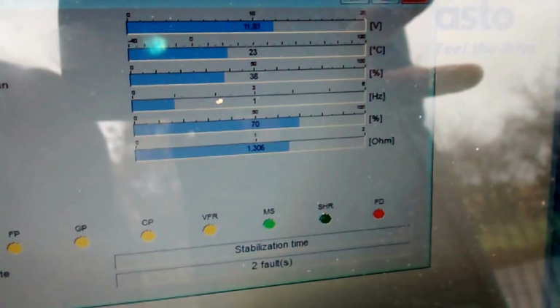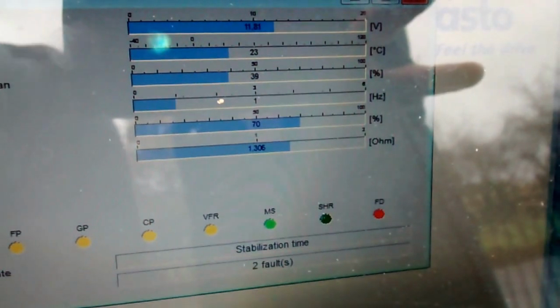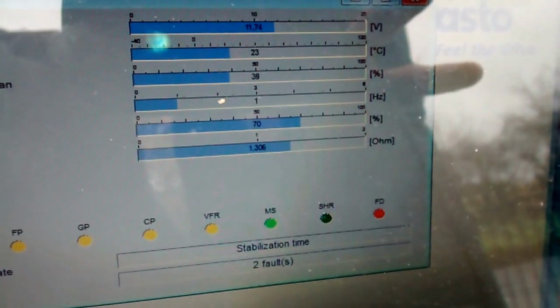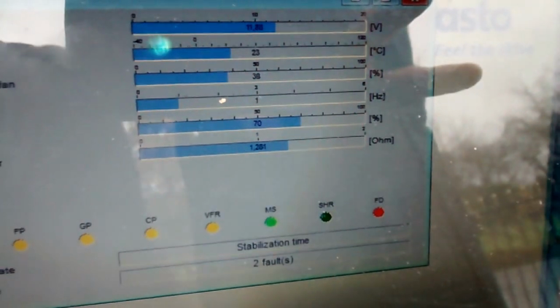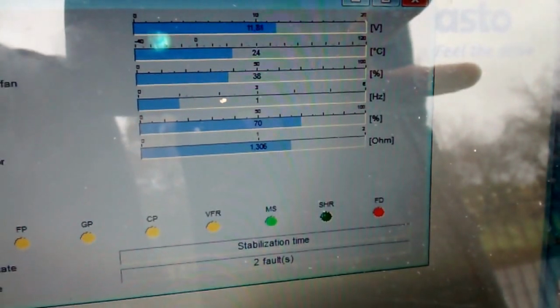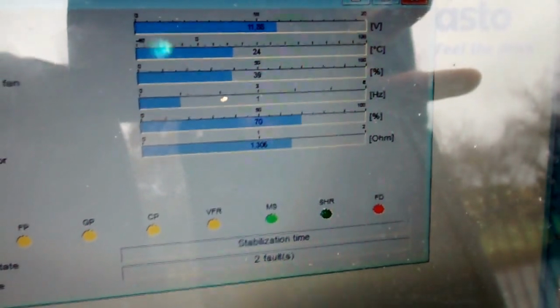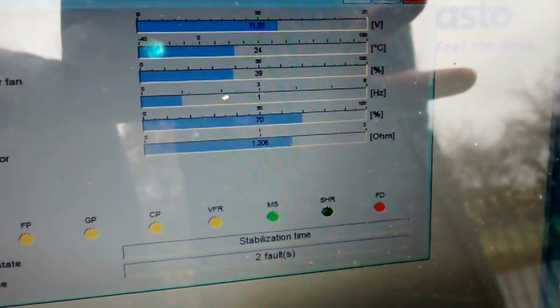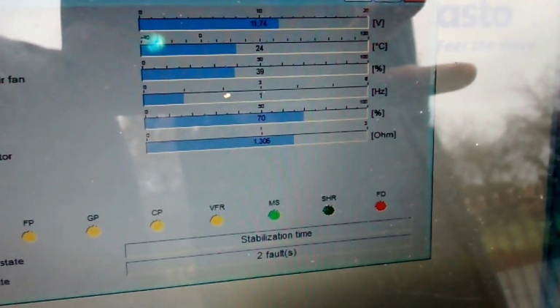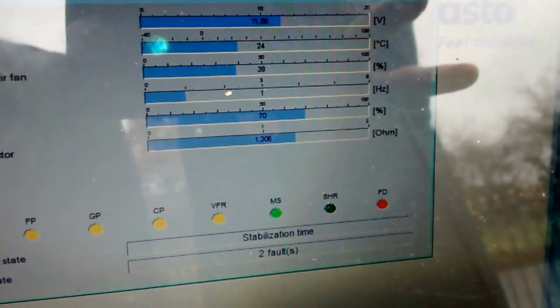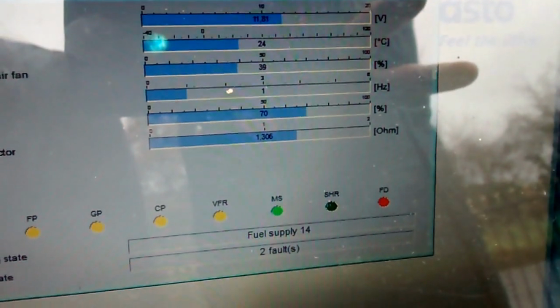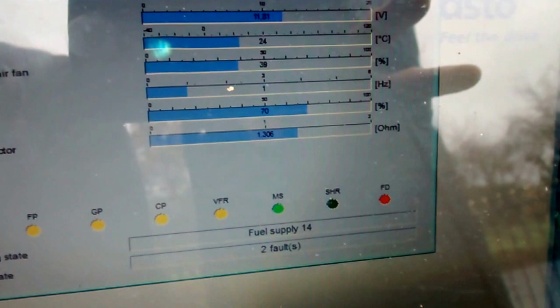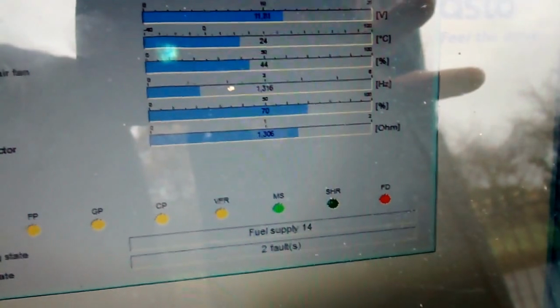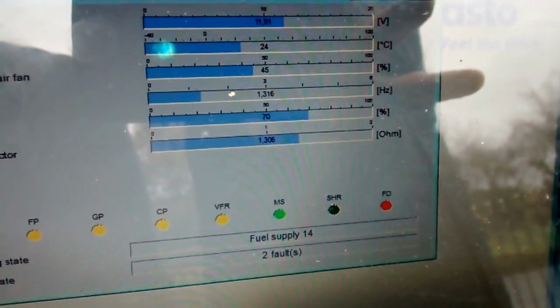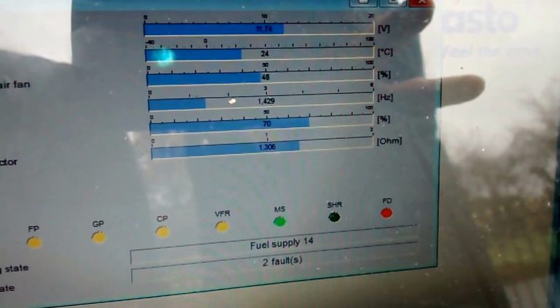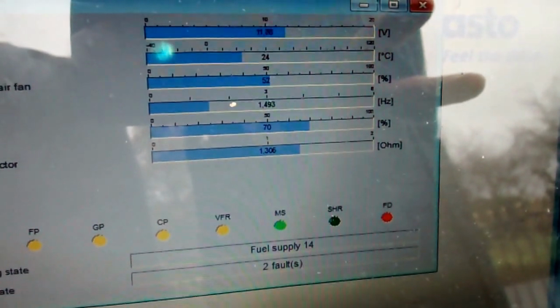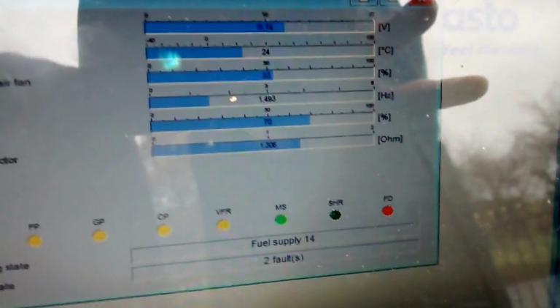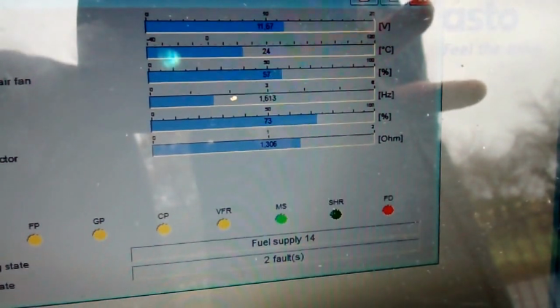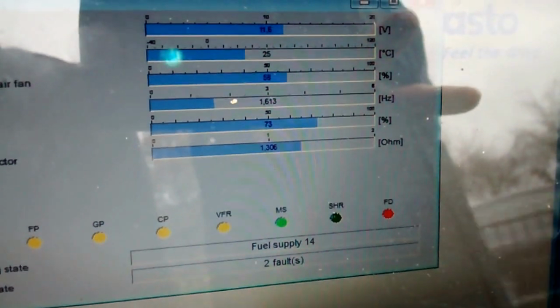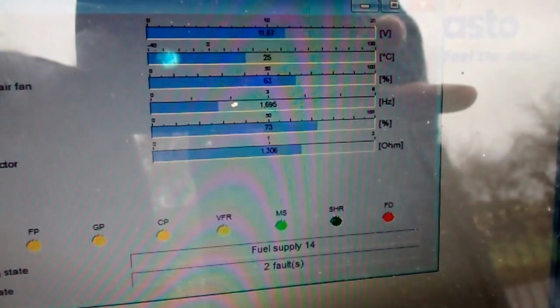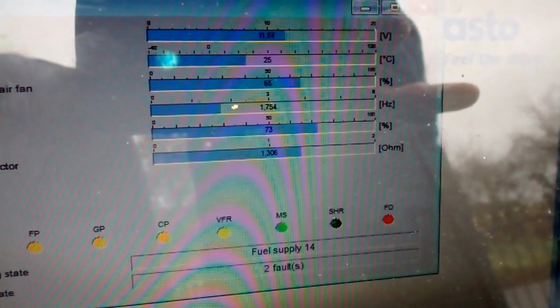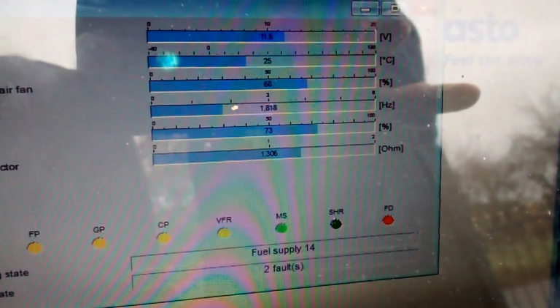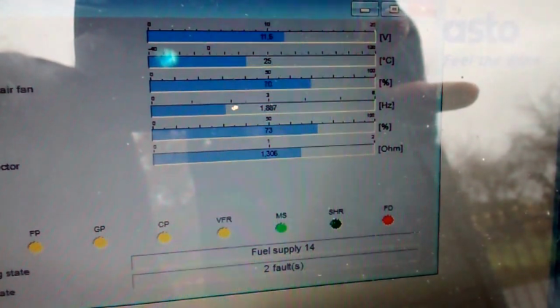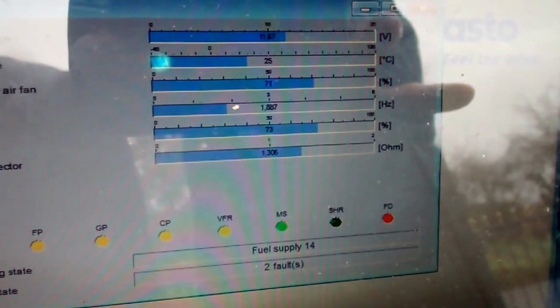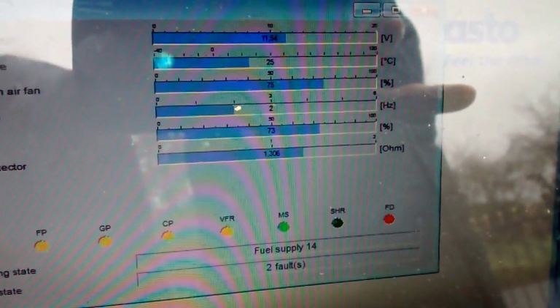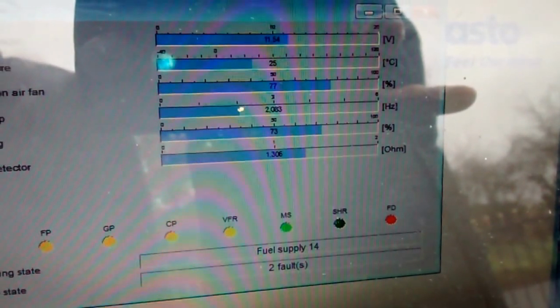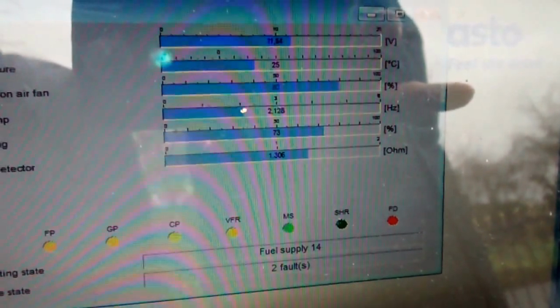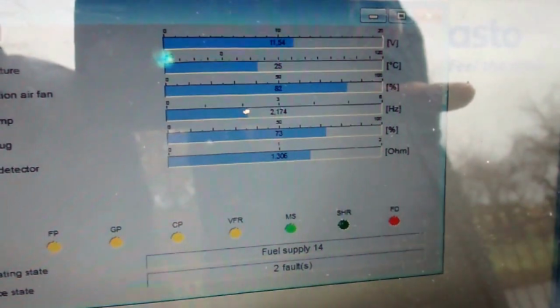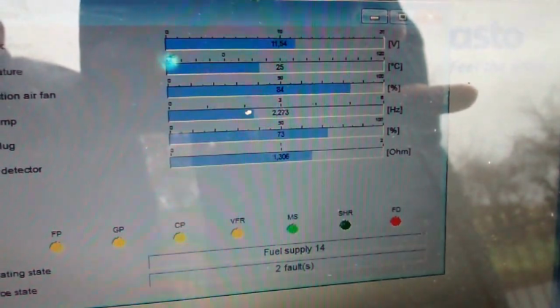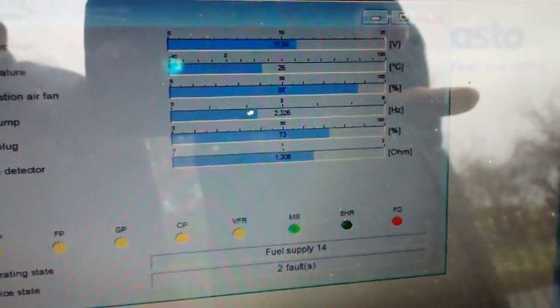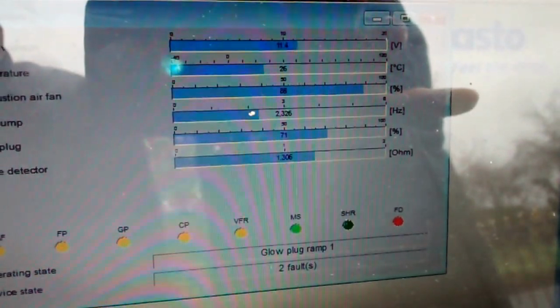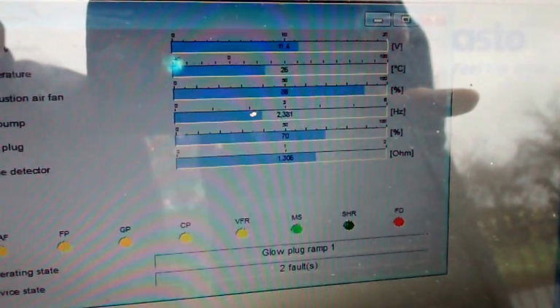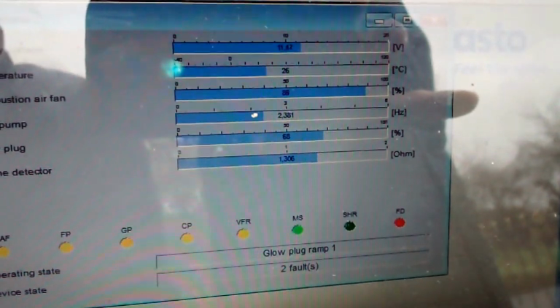The startup procedure takes about three minutes from start. Basically what the unit does is bring the combustion up in a controlled manner, and once it's happy it starts to go into full load.